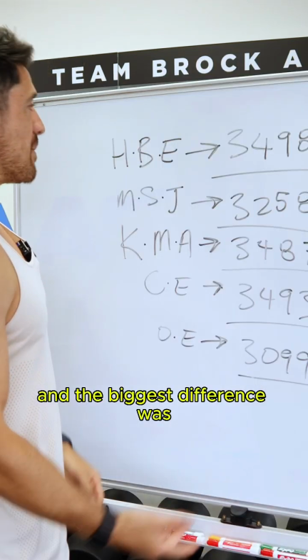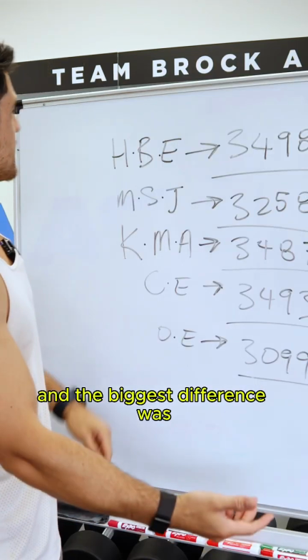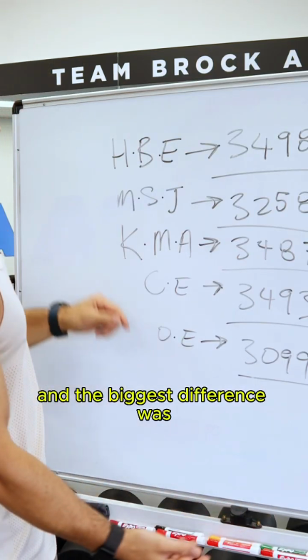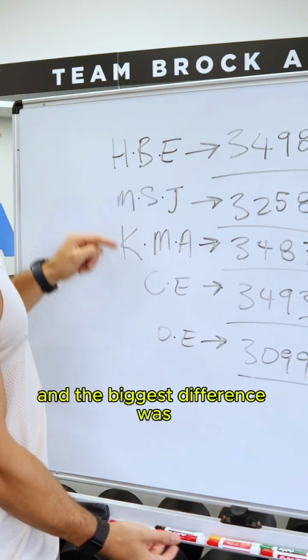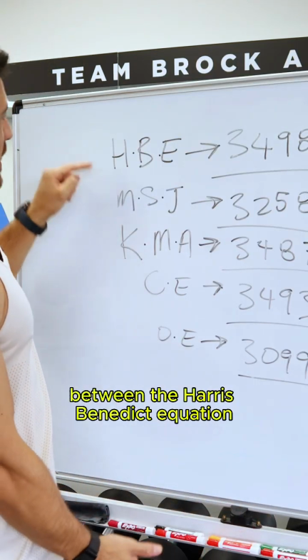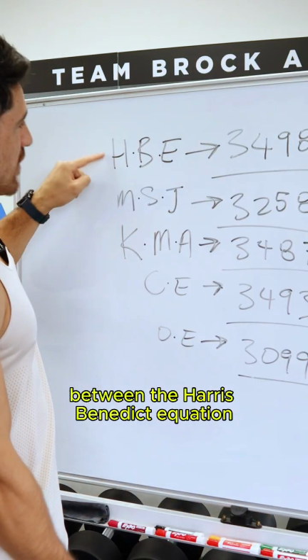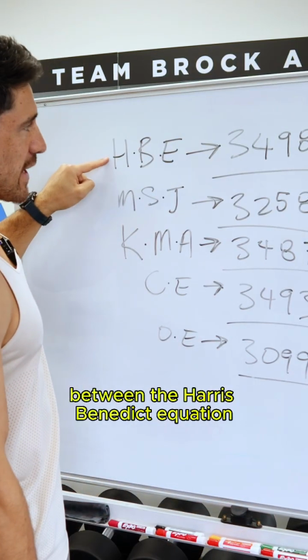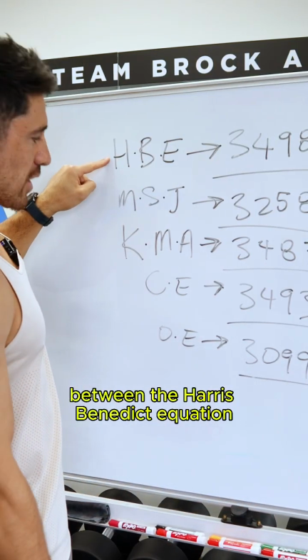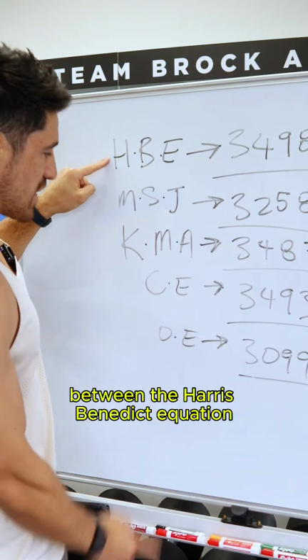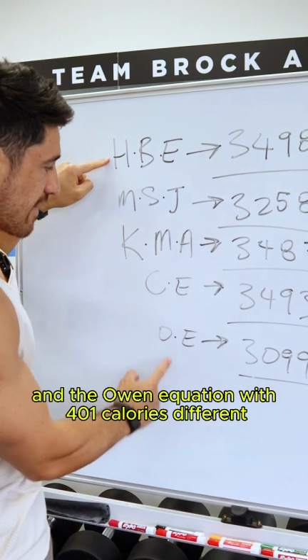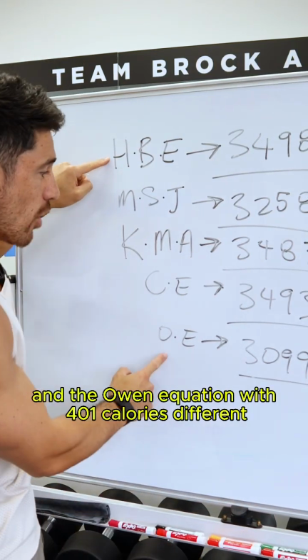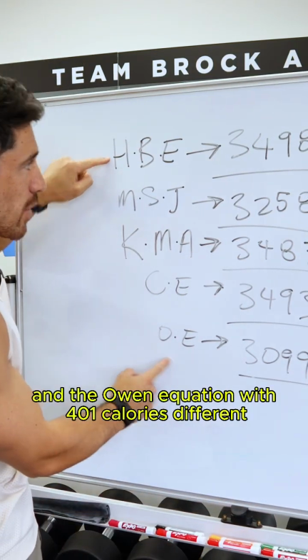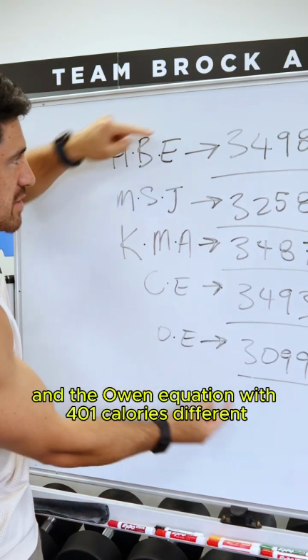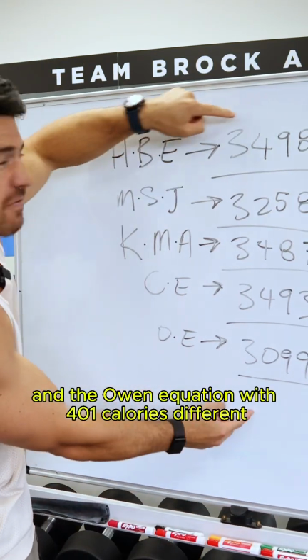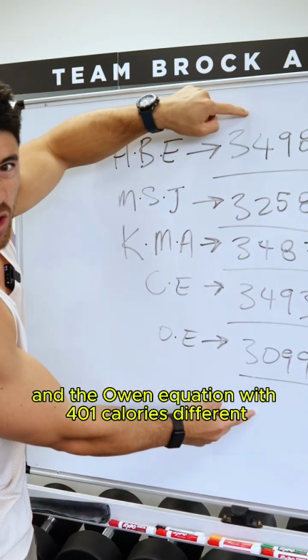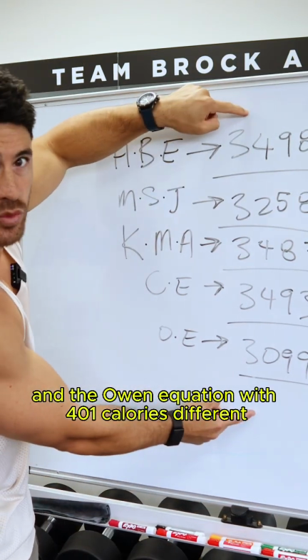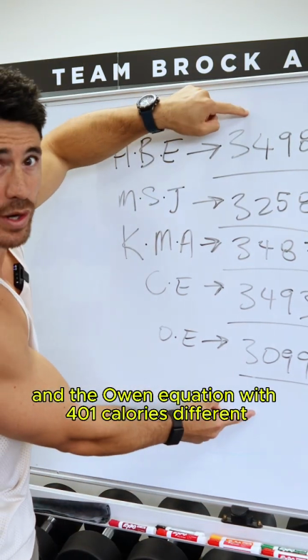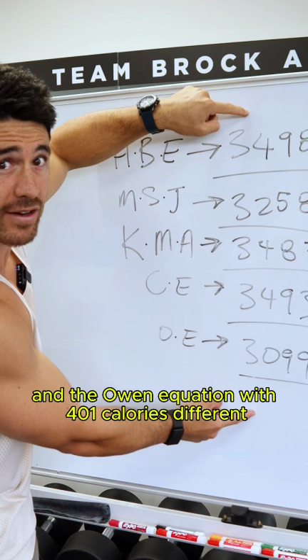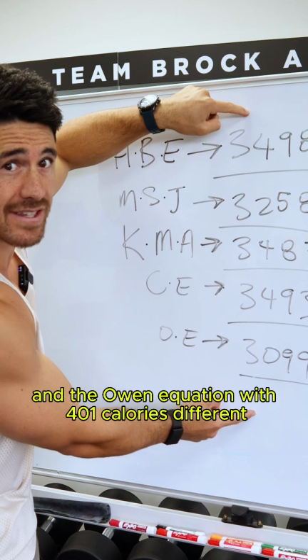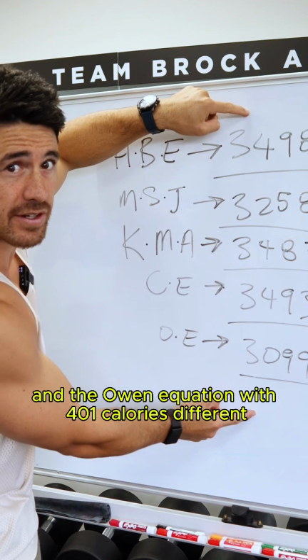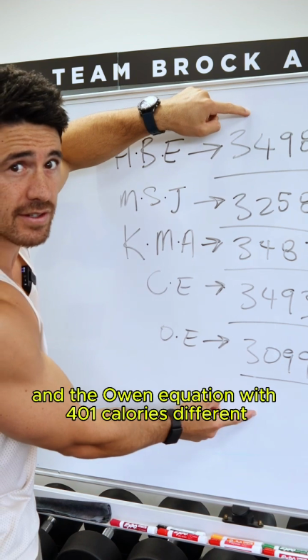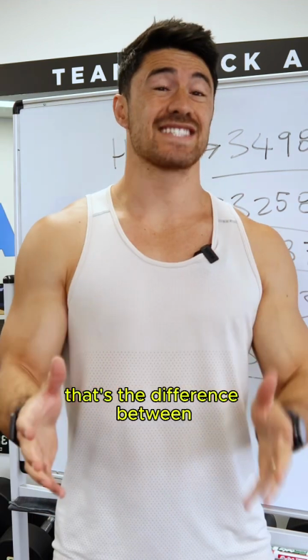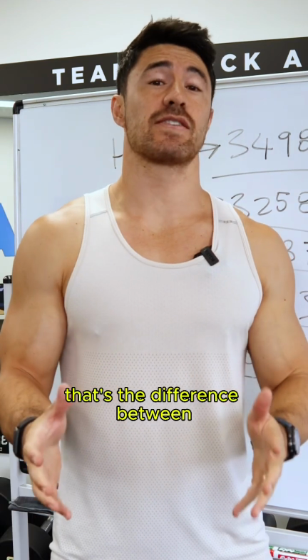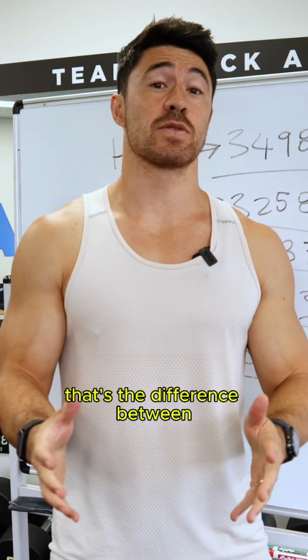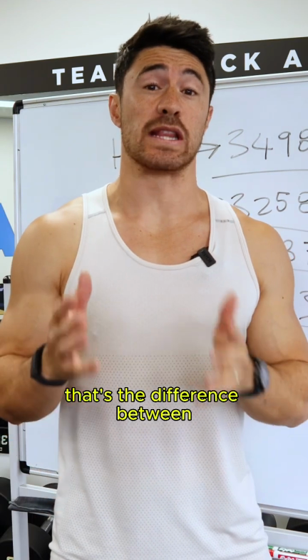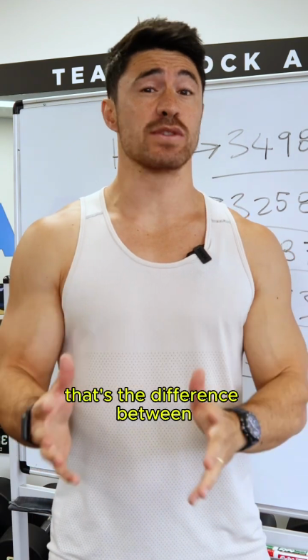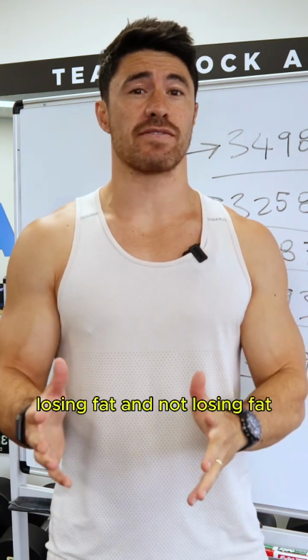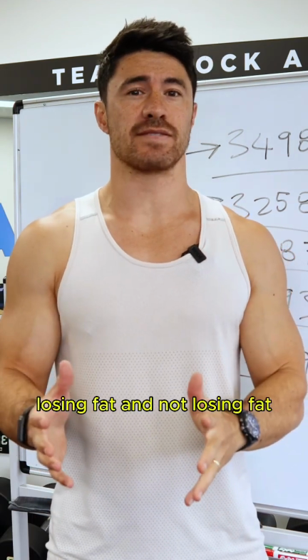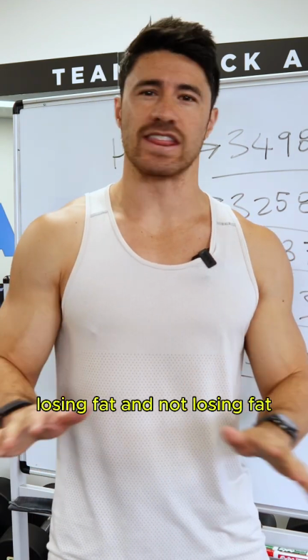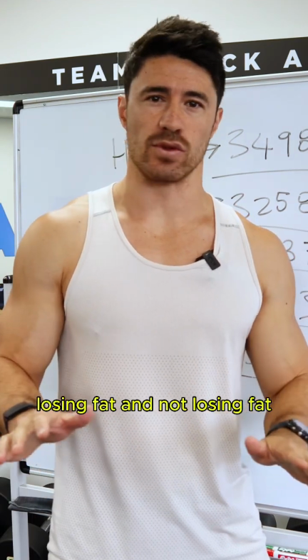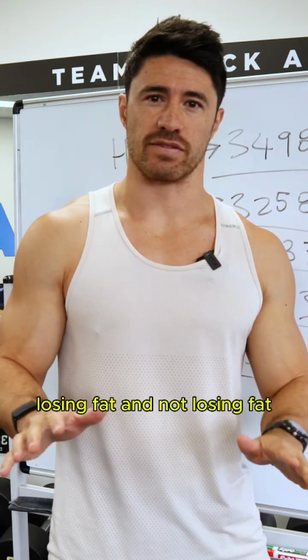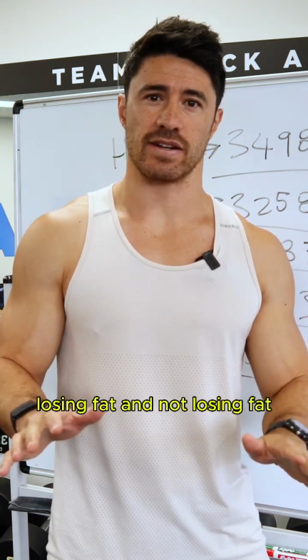The biggest difference was between the Harris-Benedict equation and the Owen equation, with 401 calories different. That's the difference between losing fat and not losing fat.